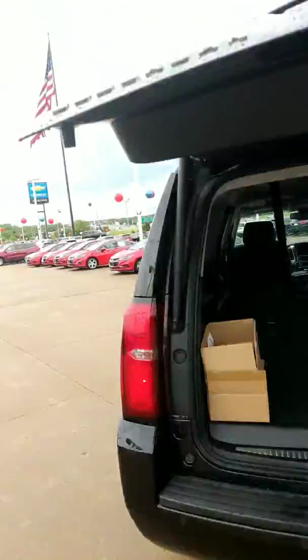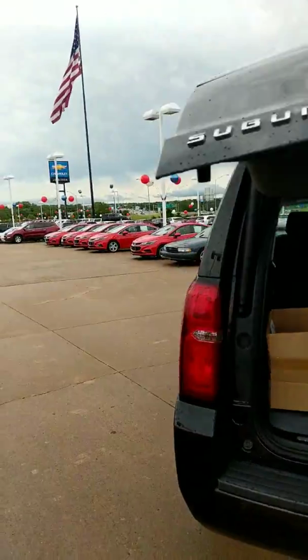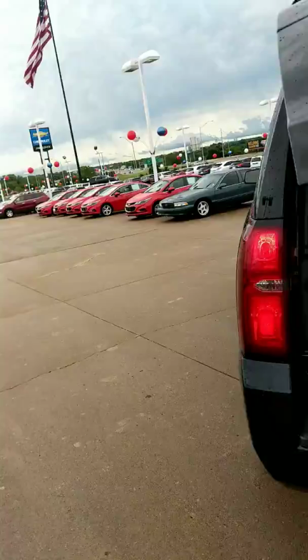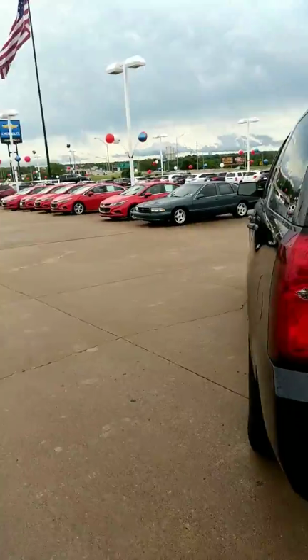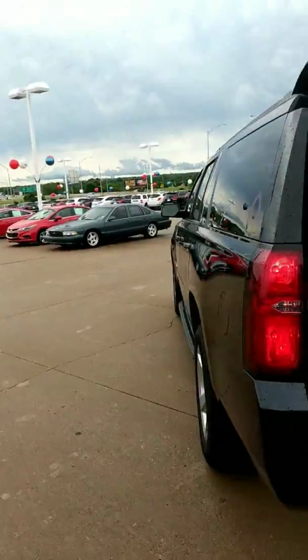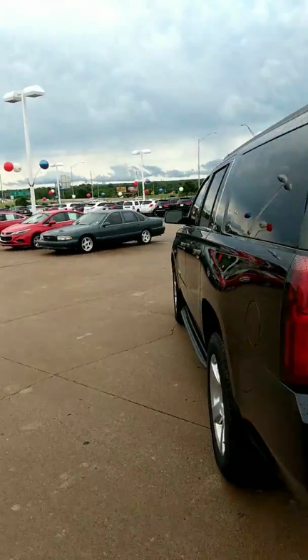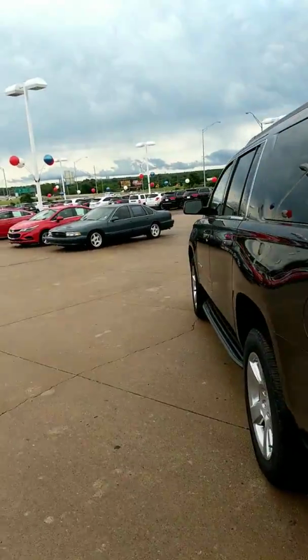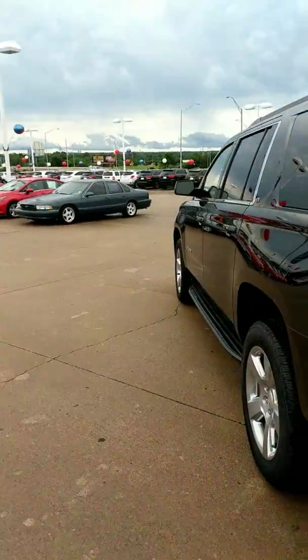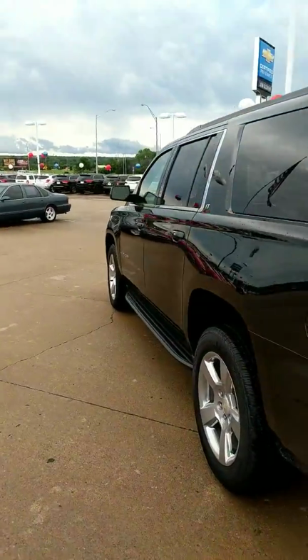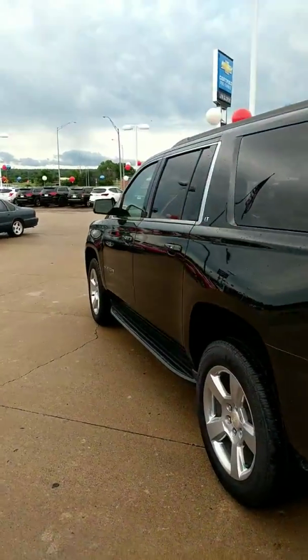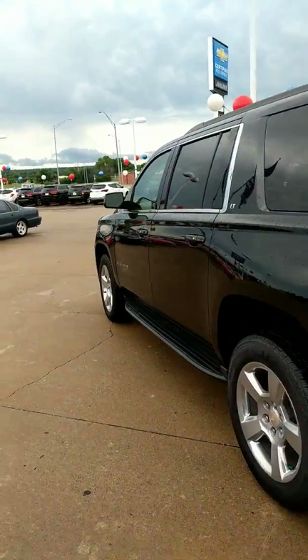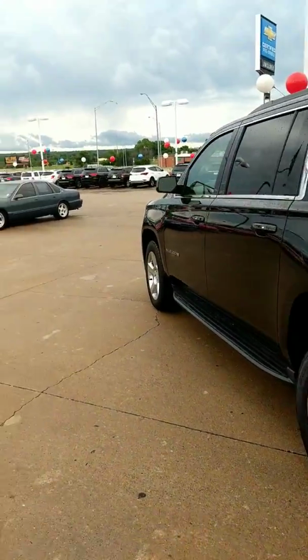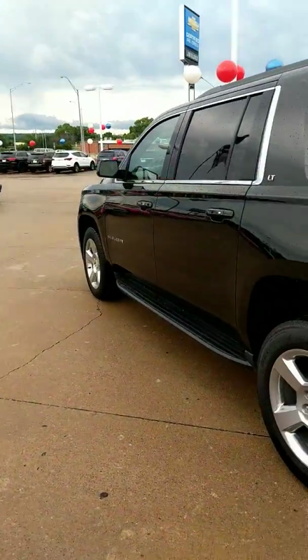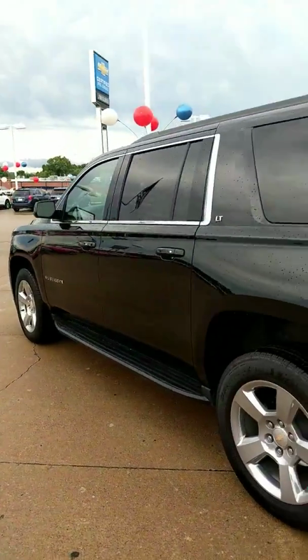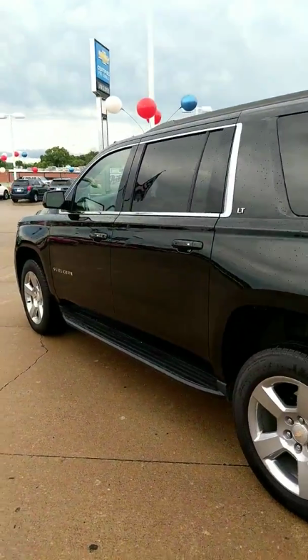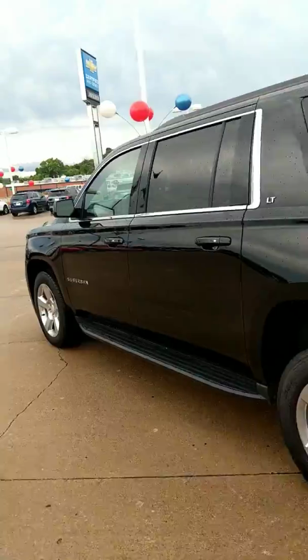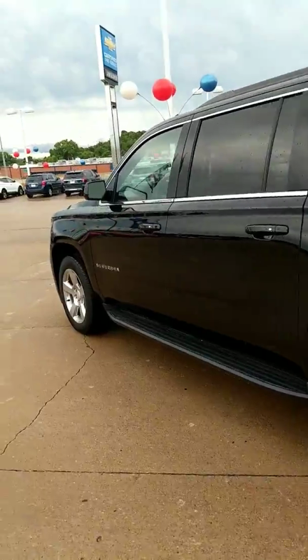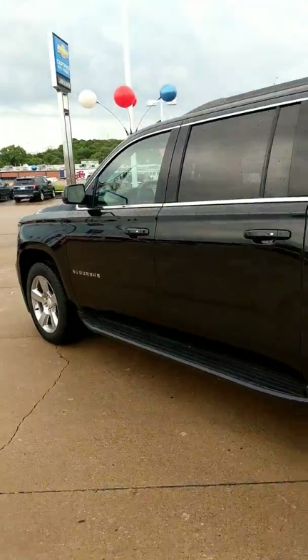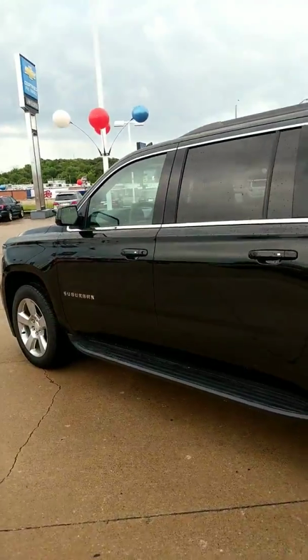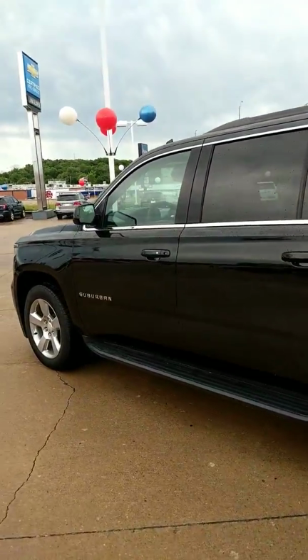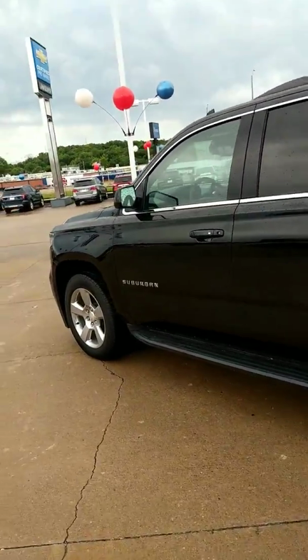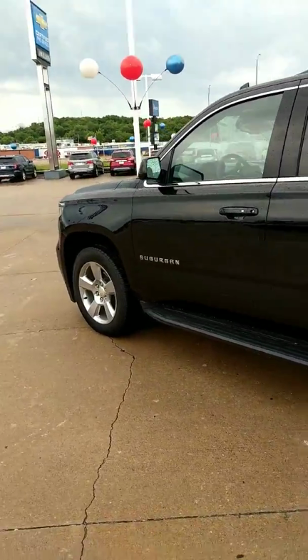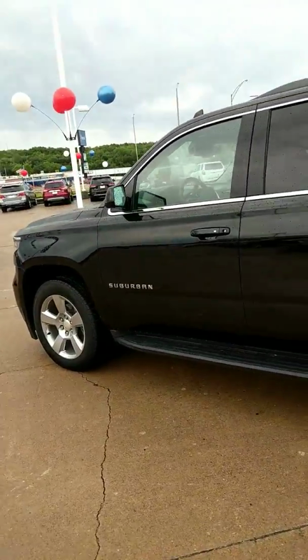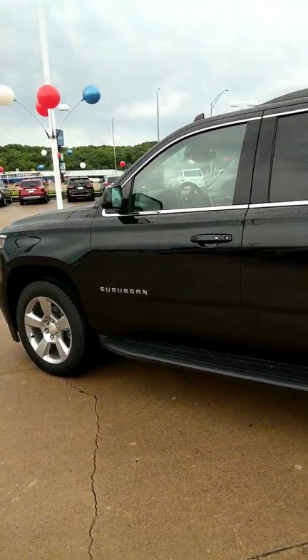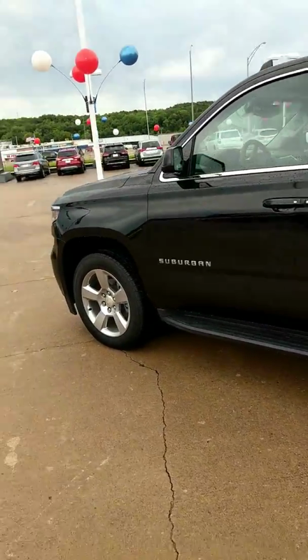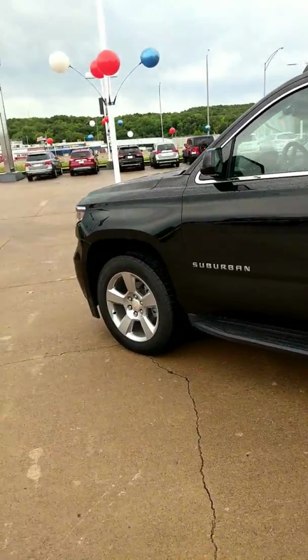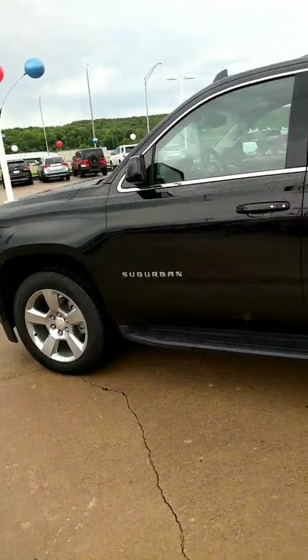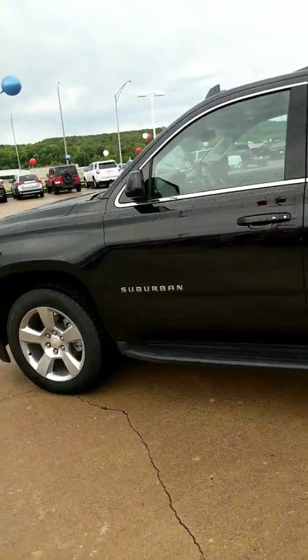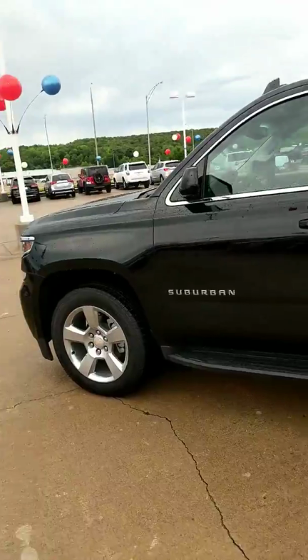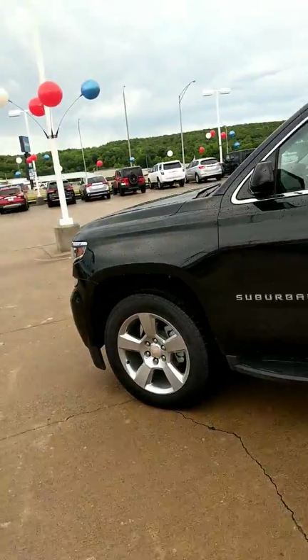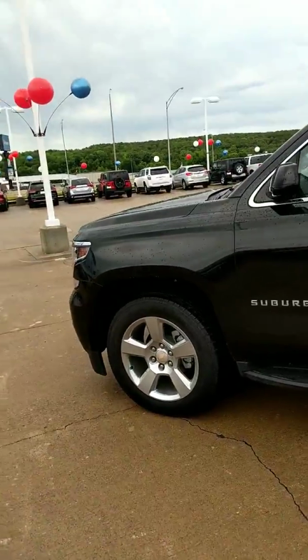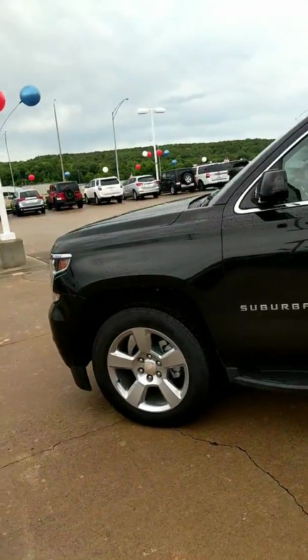Also, the Suburban is equipped with a Blu-ray player, heated back seat, optional seven or eight passenger seating, remote control start, navigation, touchscreen radio, and many more options.